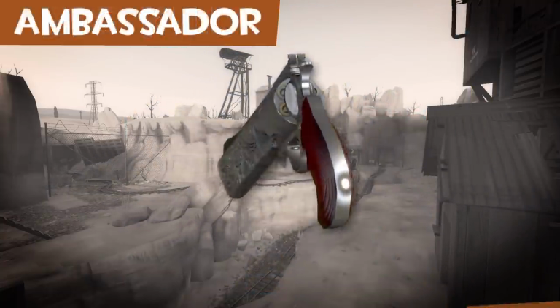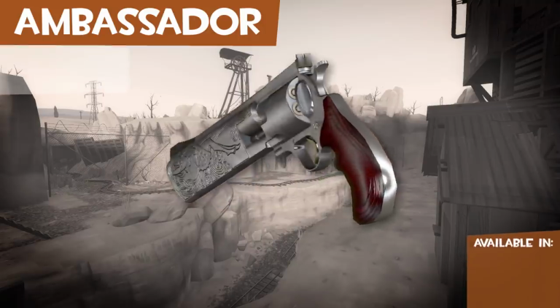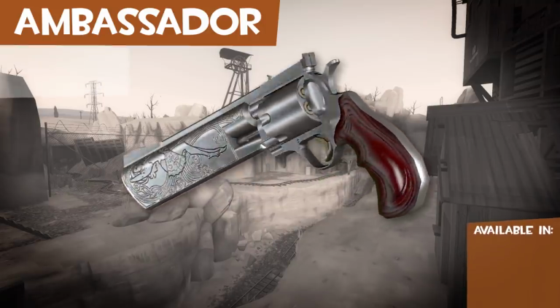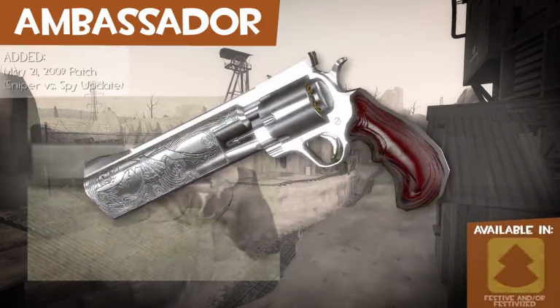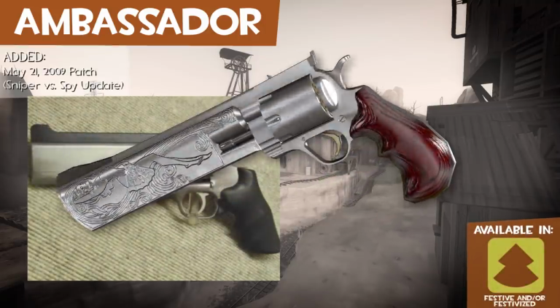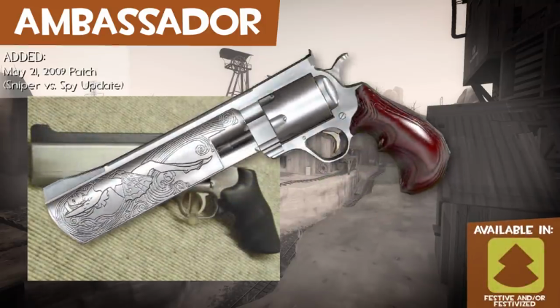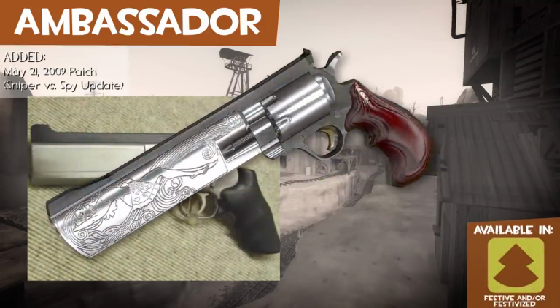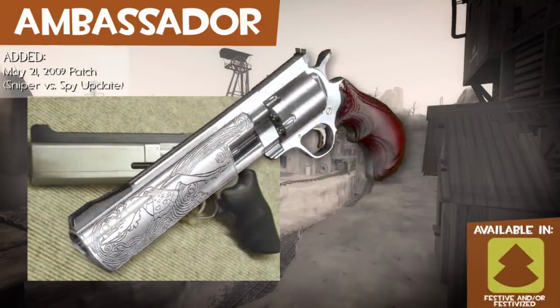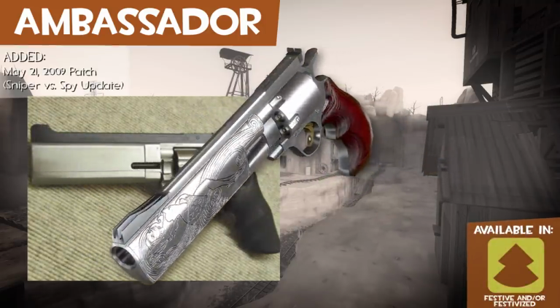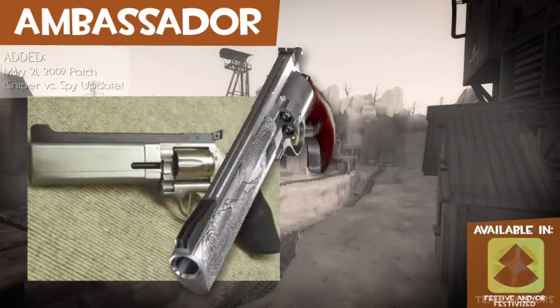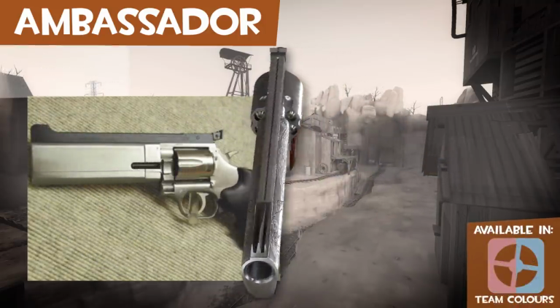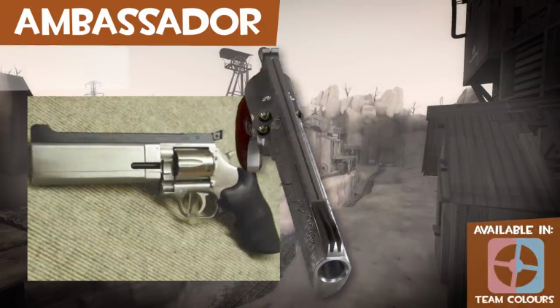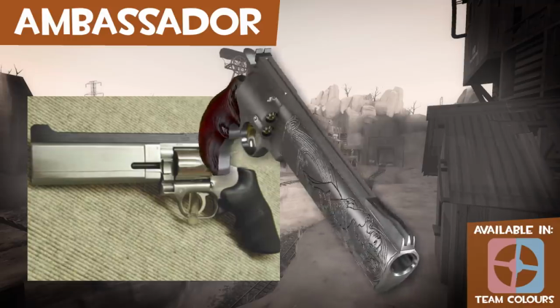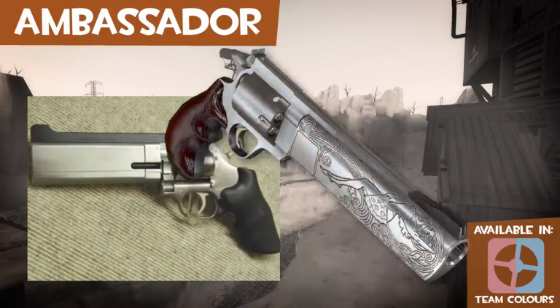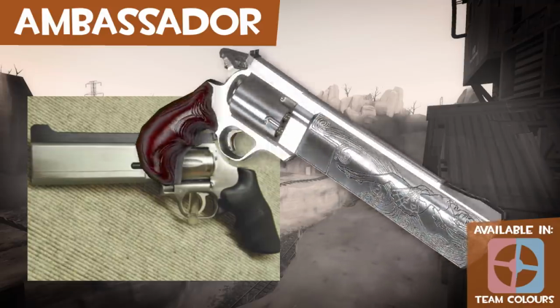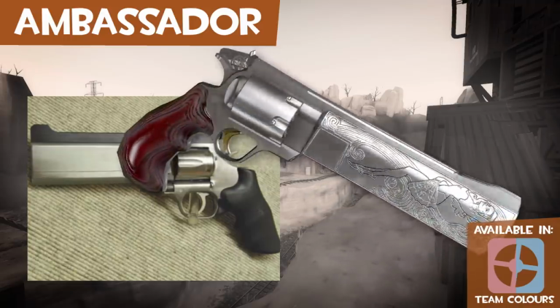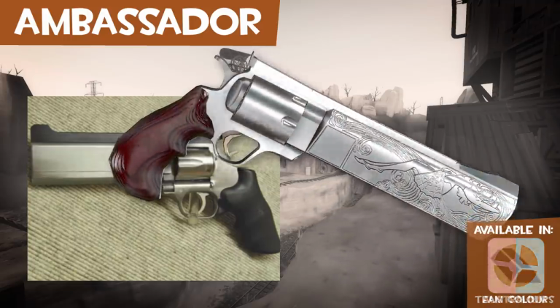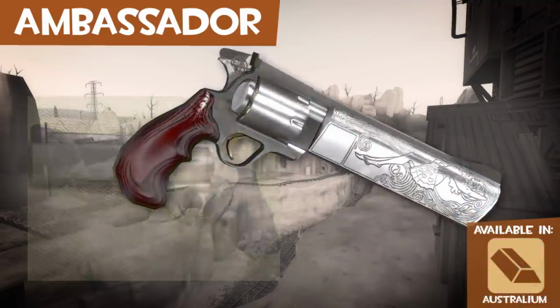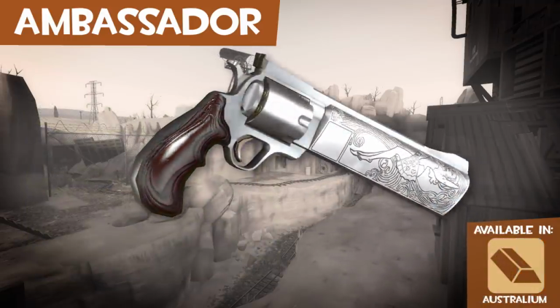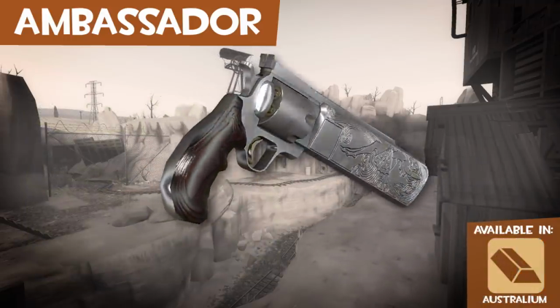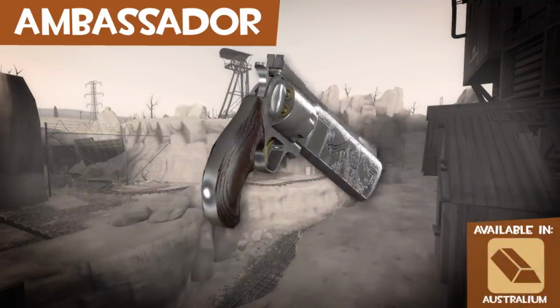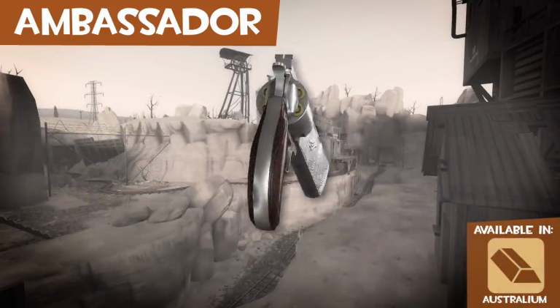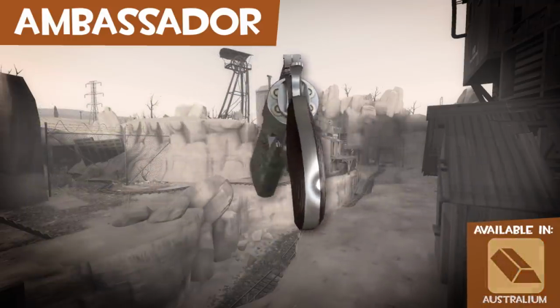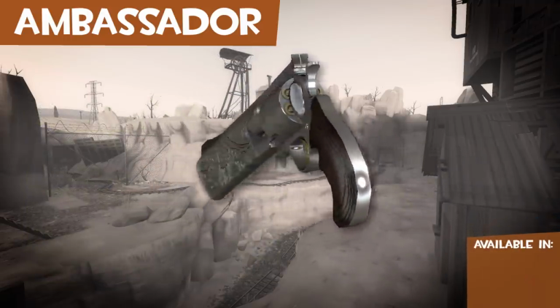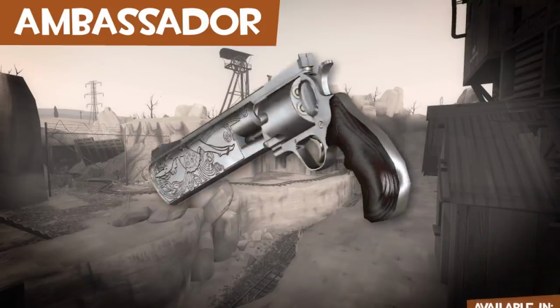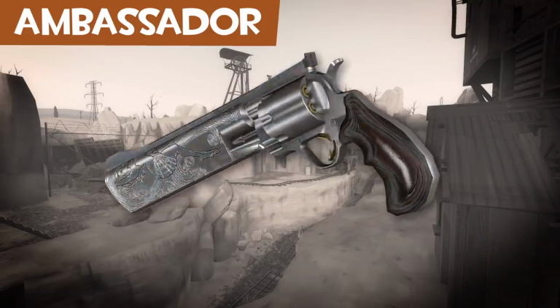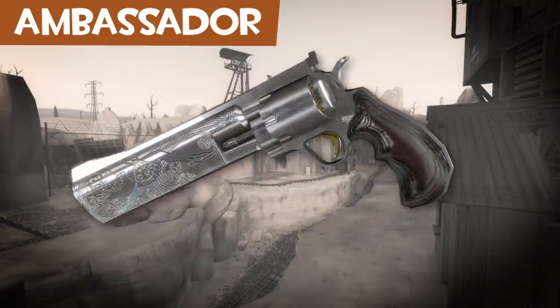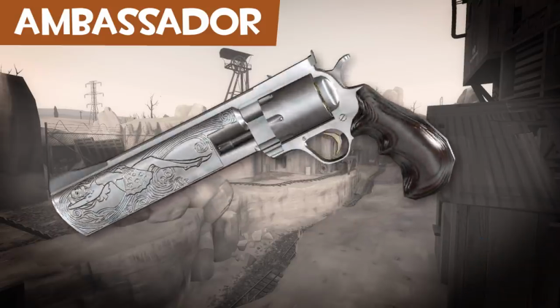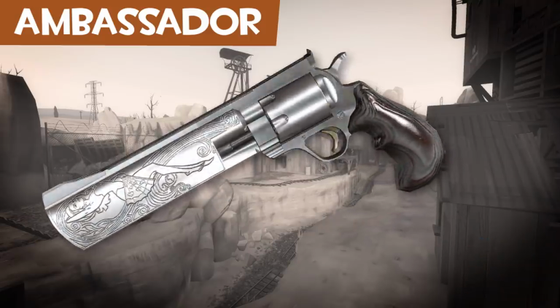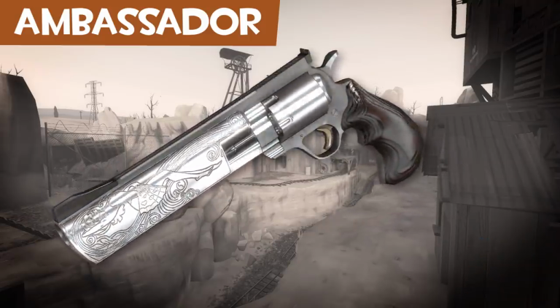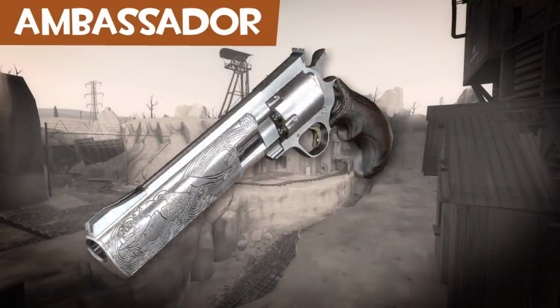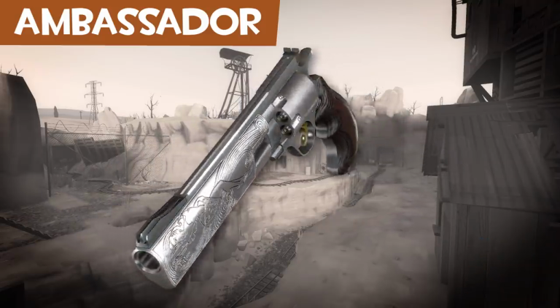The Ambassador is a Dan Wesson PPCK357 with rosewood grips and engraved barrels. The Russian translation of the Ambassador's page for the Sniper vs Spy update claims the Ambassador uses 50 caliber rounds.